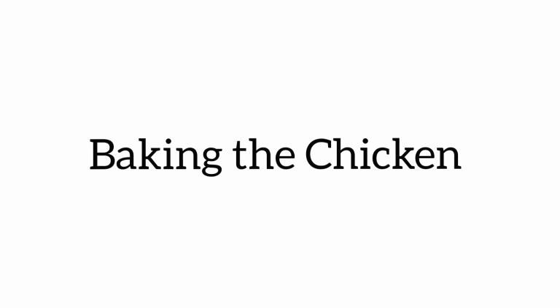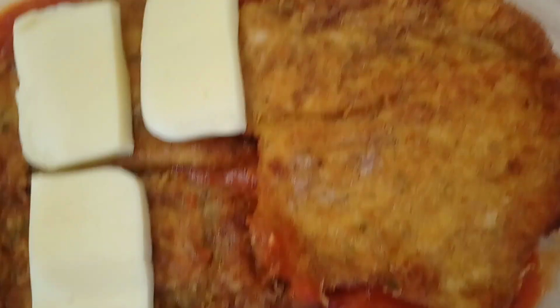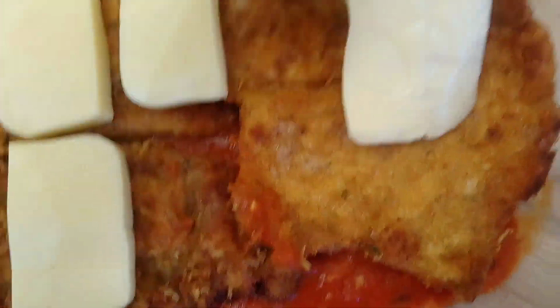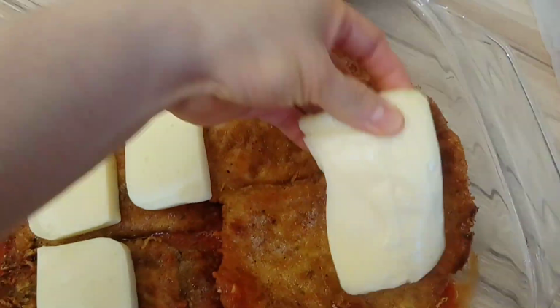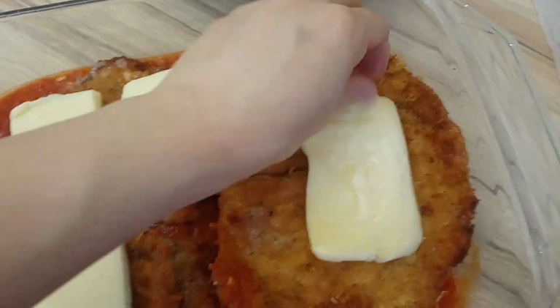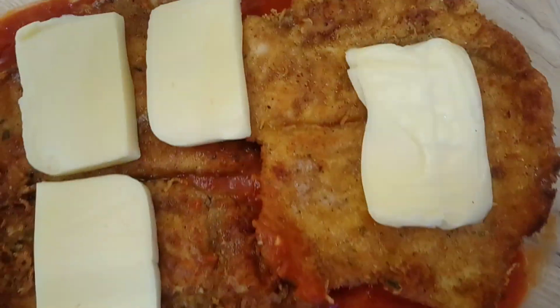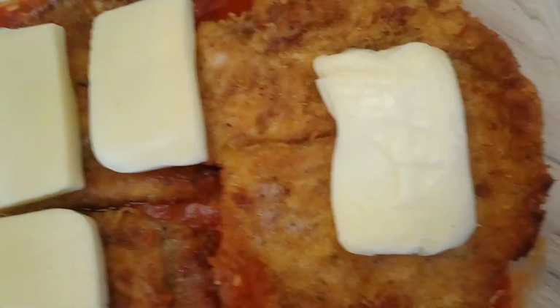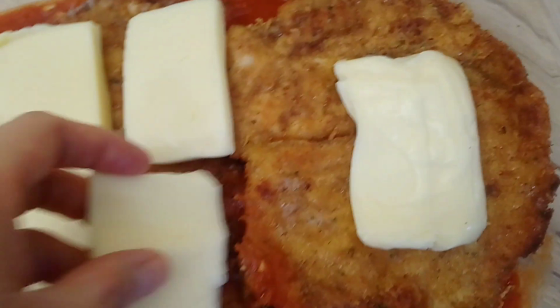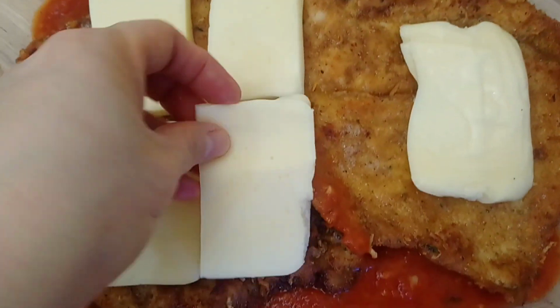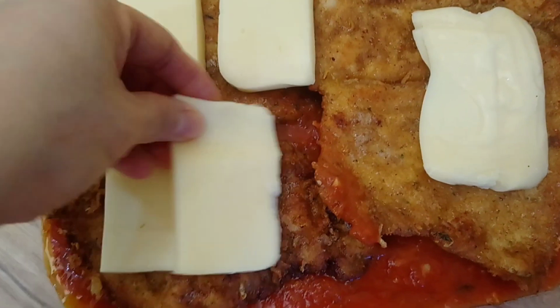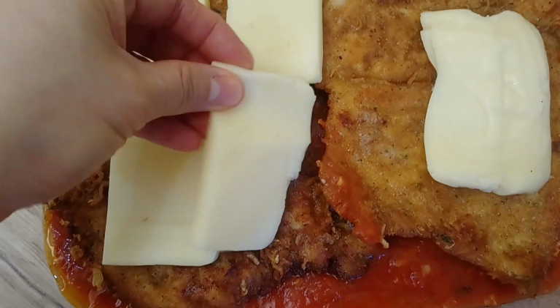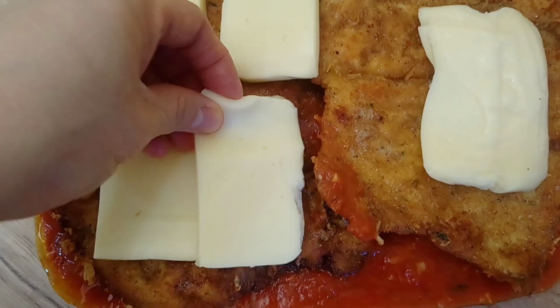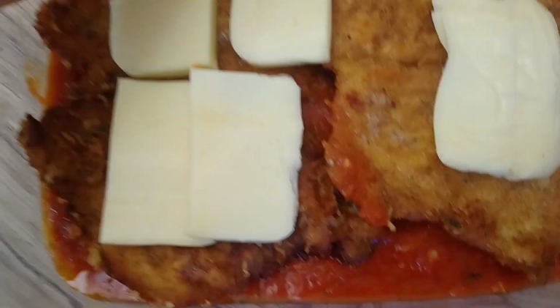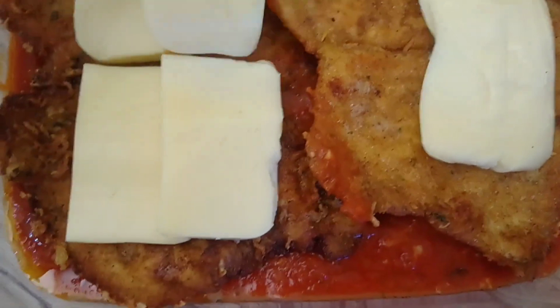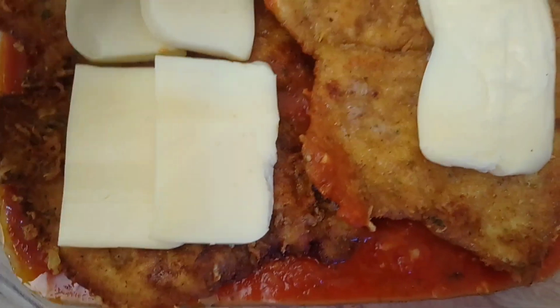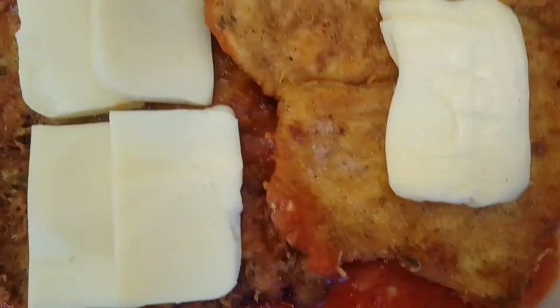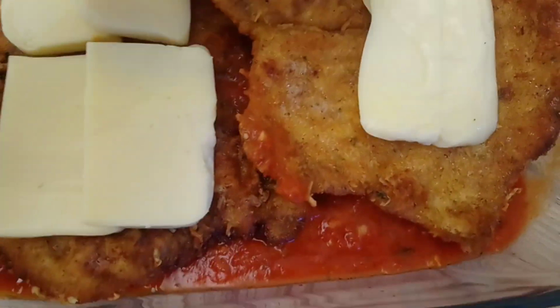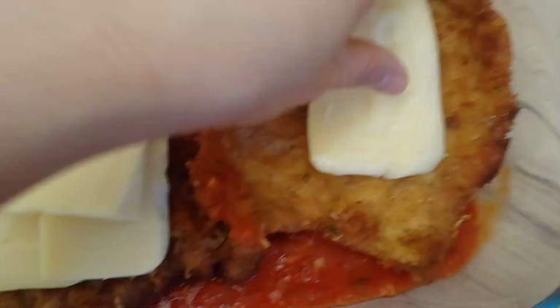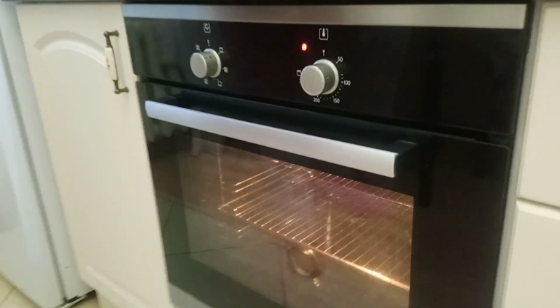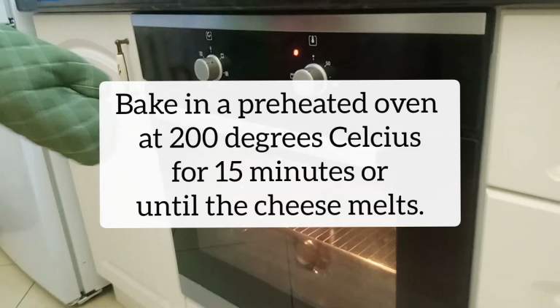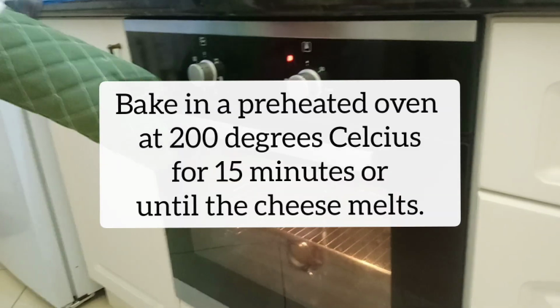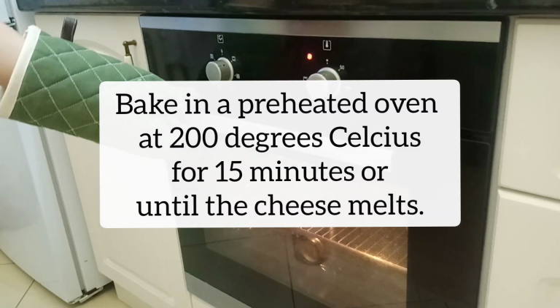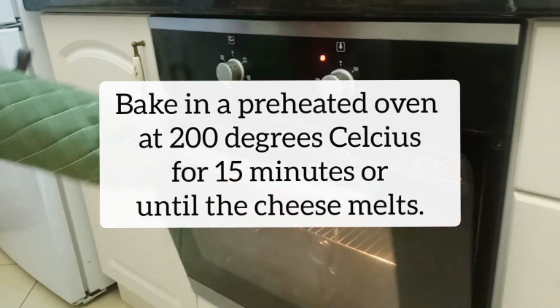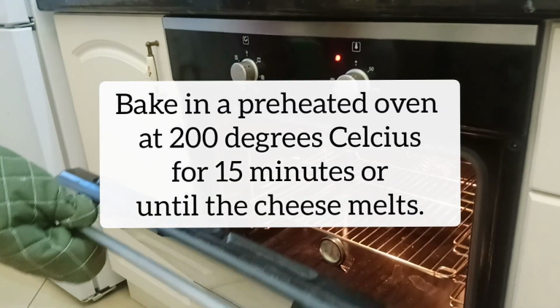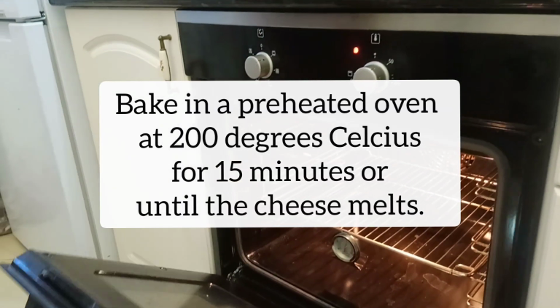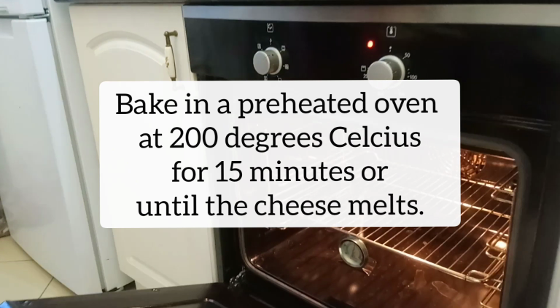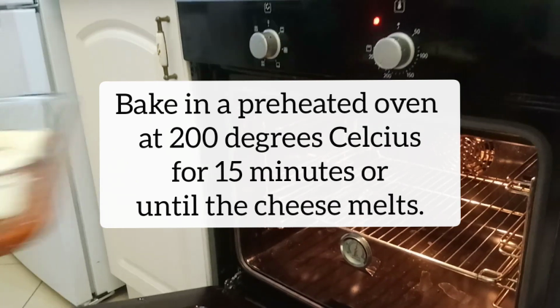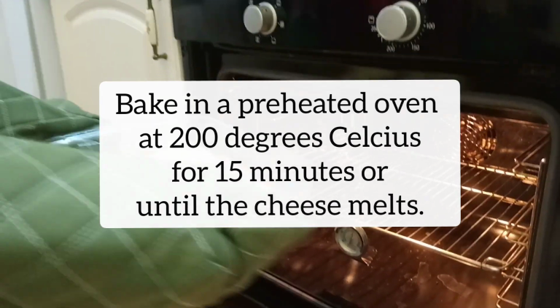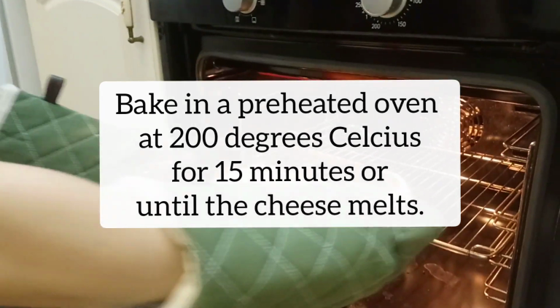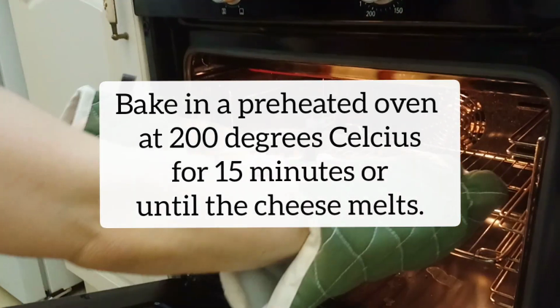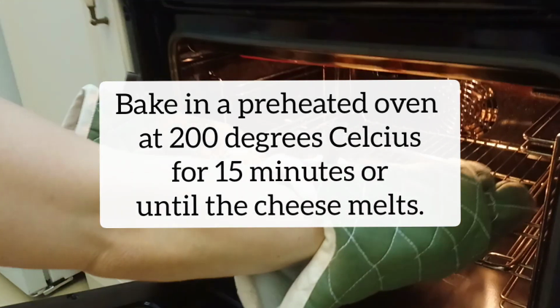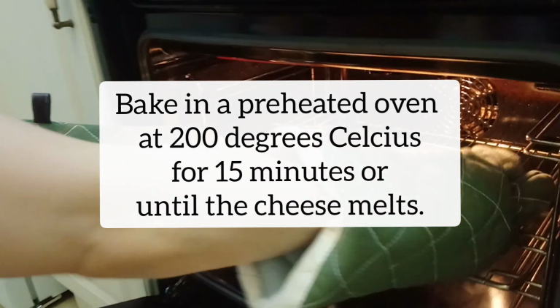I added some sauce underneath the chicken and here I am putting some mozzarella cheese on top. I preheated the oven to 200 degrees Celsius and I'm baking this for about 15 minutes or until the cheese melts.